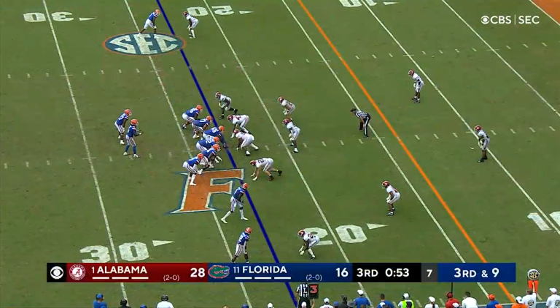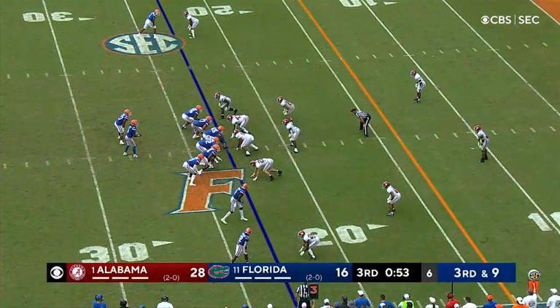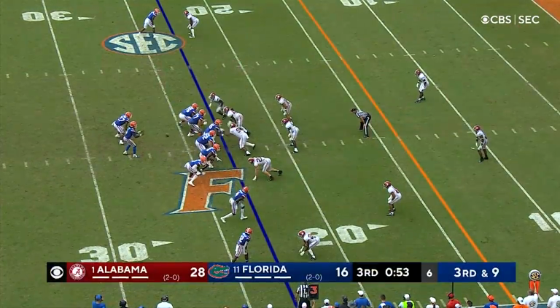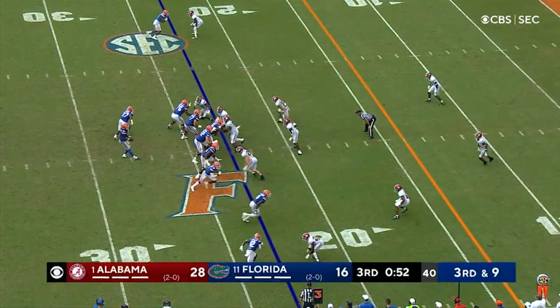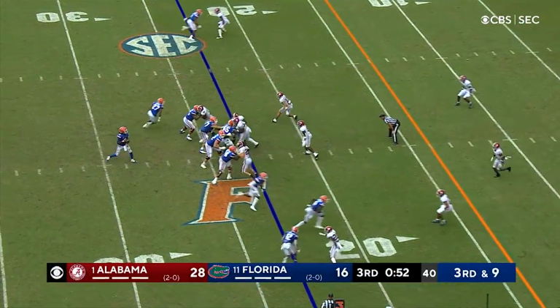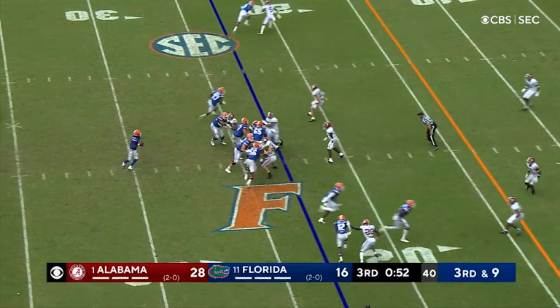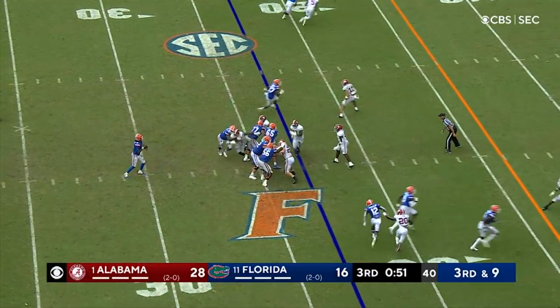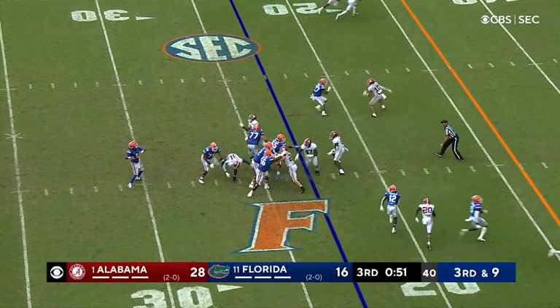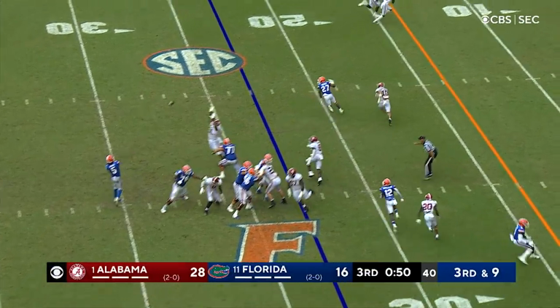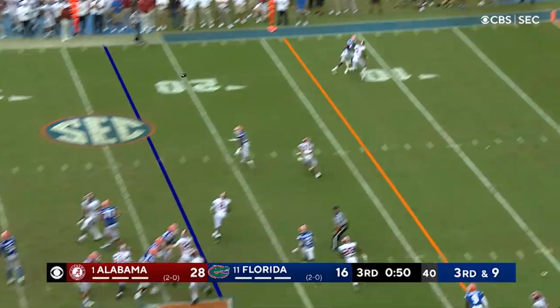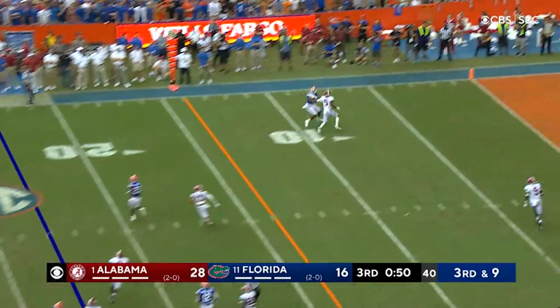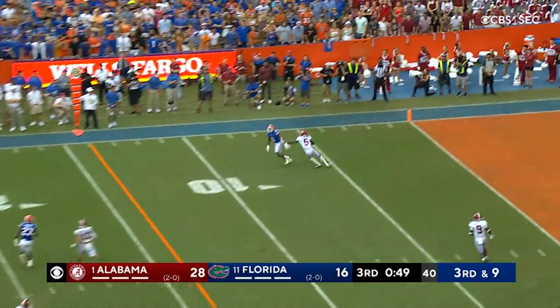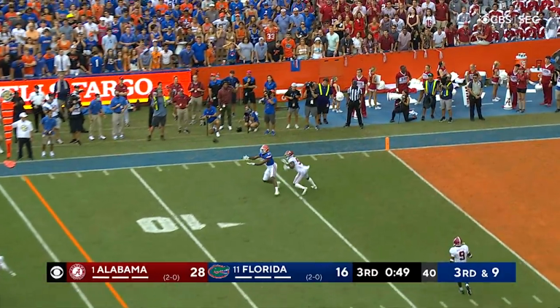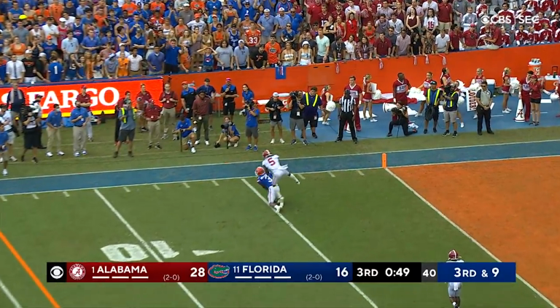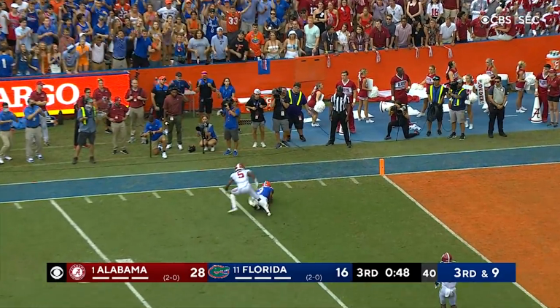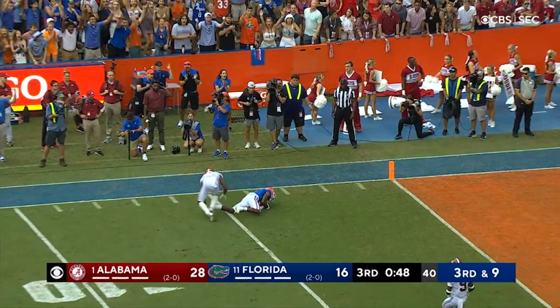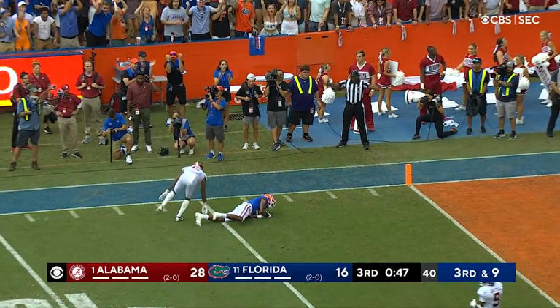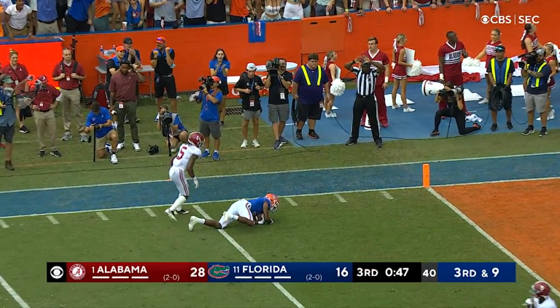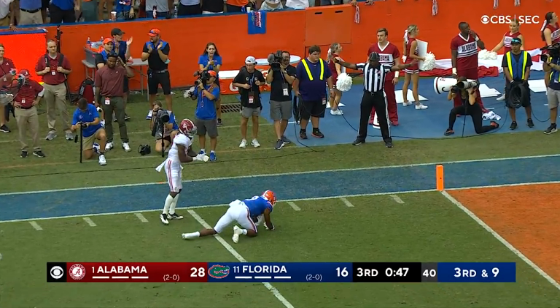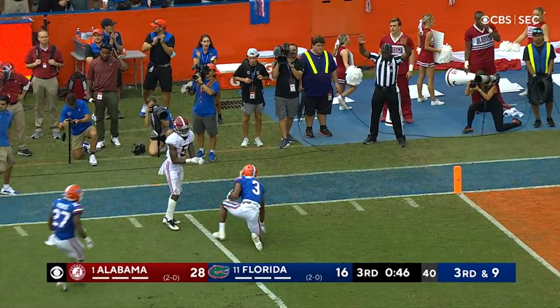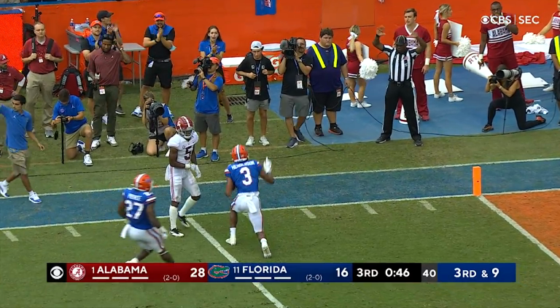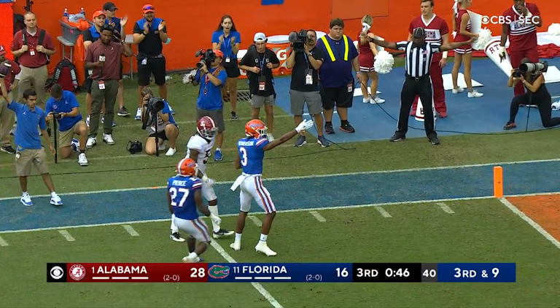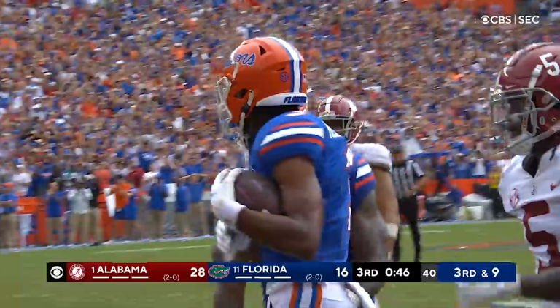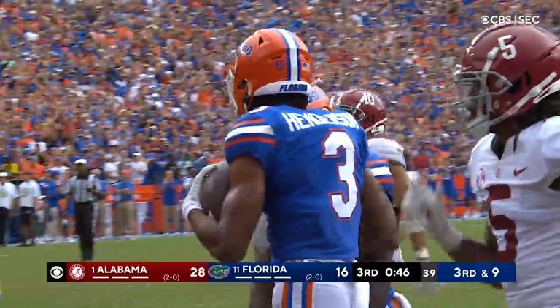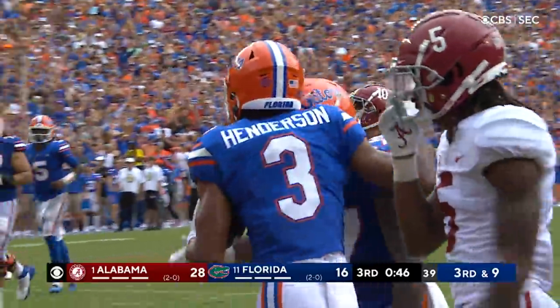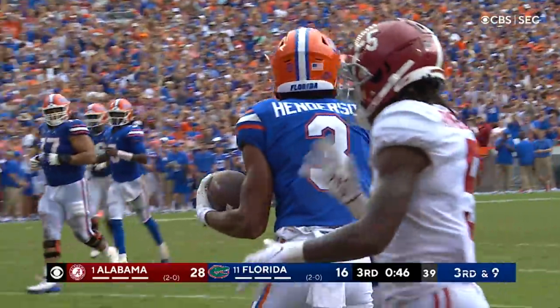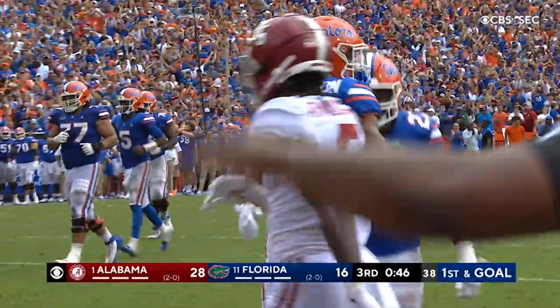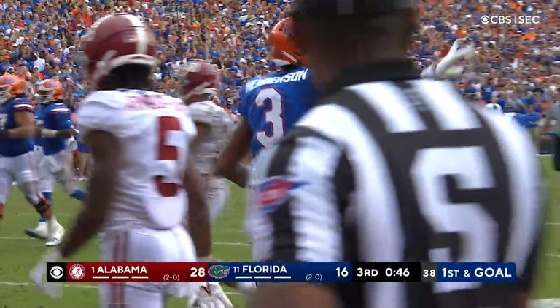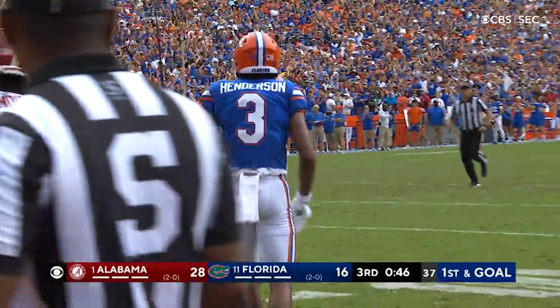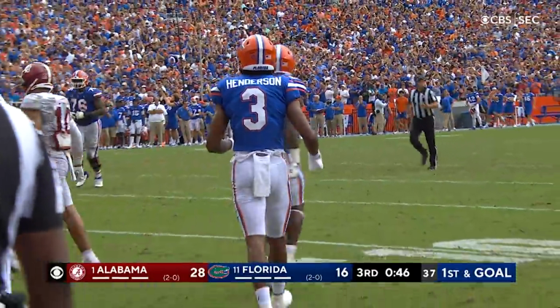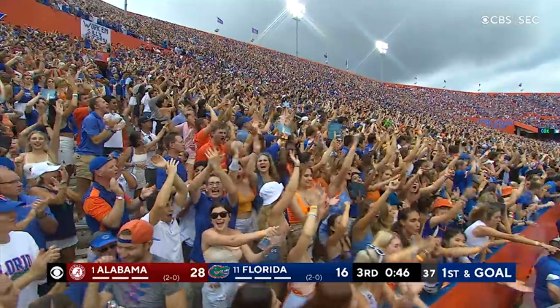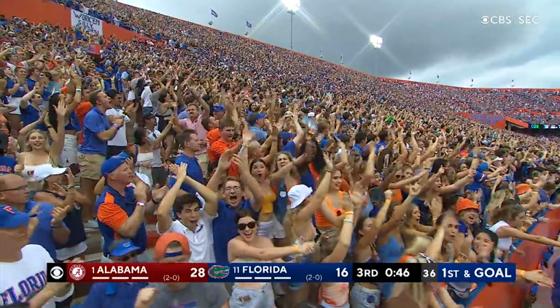Wells to the boundary on the right side. The snap to Jones, Jones dropping back, looking the rainbow of the ball to the left side — and it's going to be Henderson with a catch. He's got the ball, it's first and goal to go, he's on the five yard line.